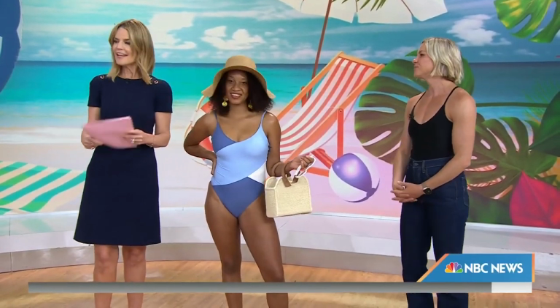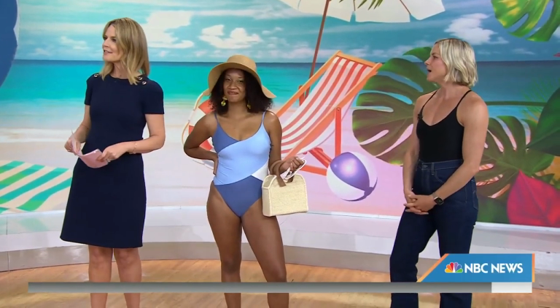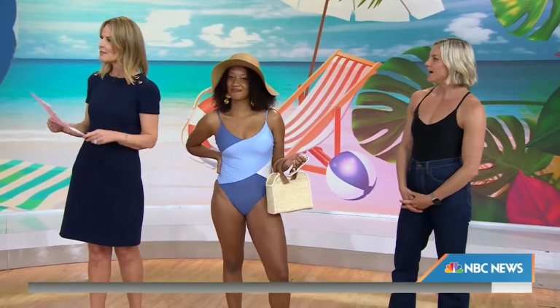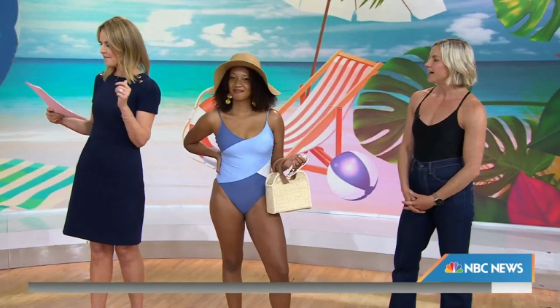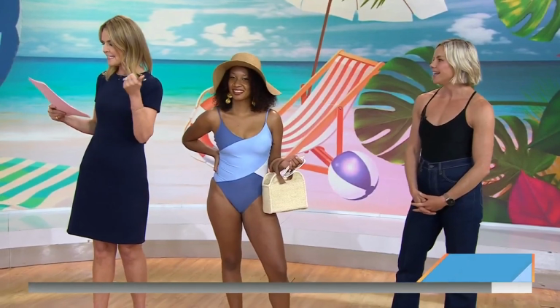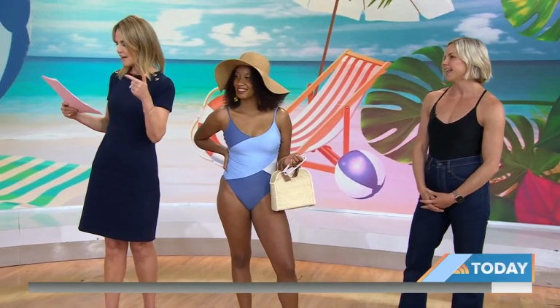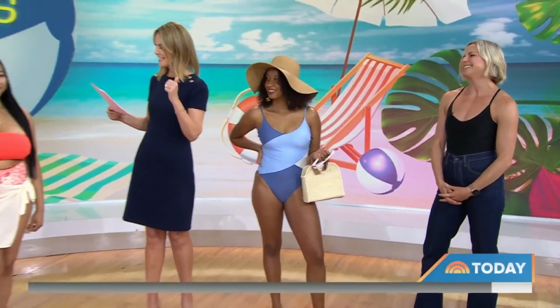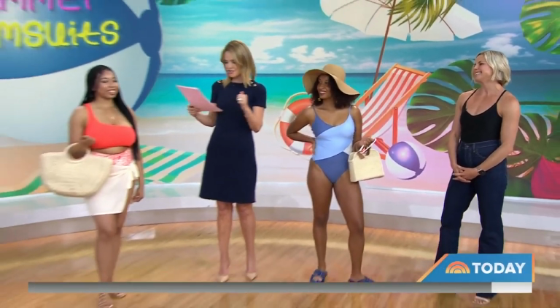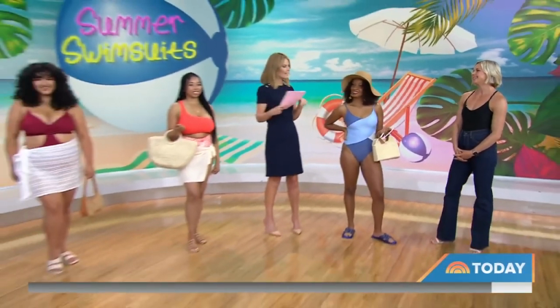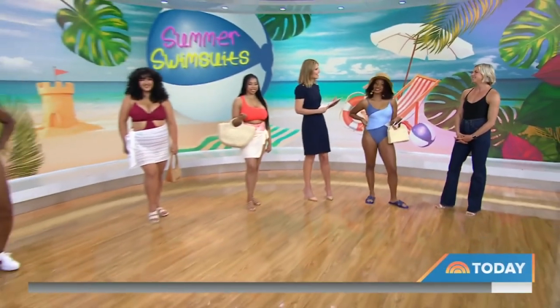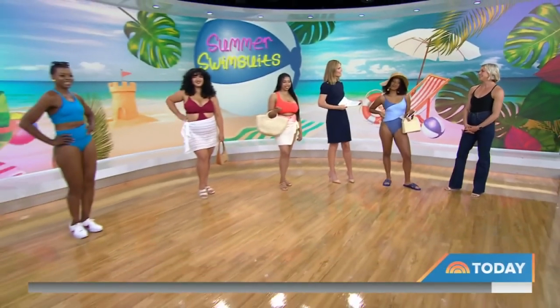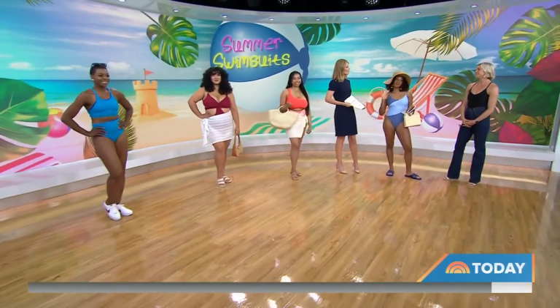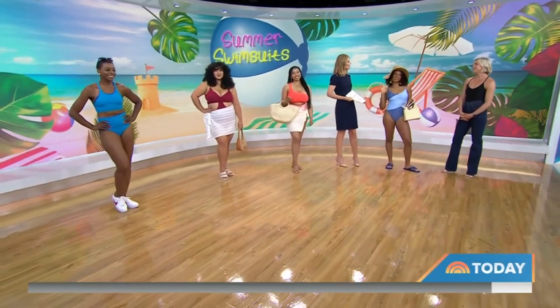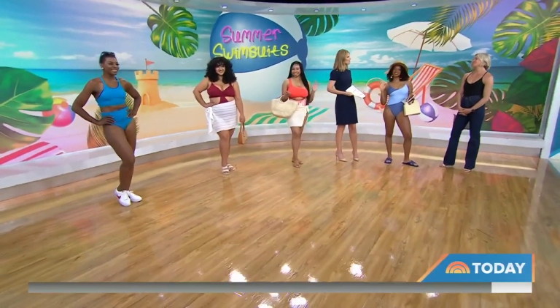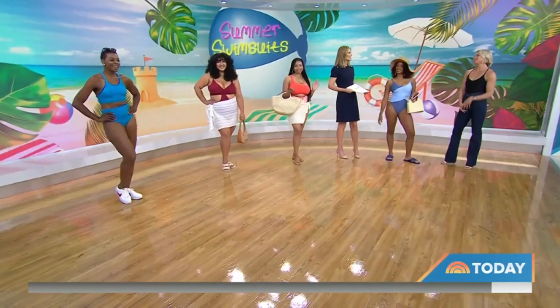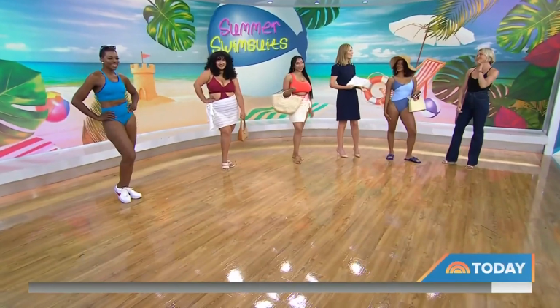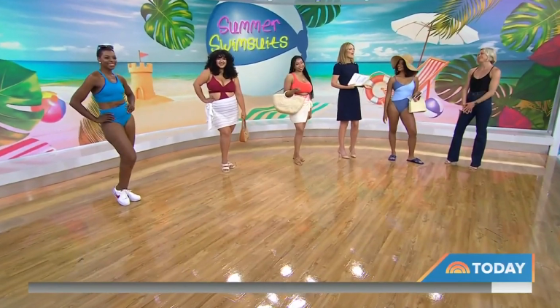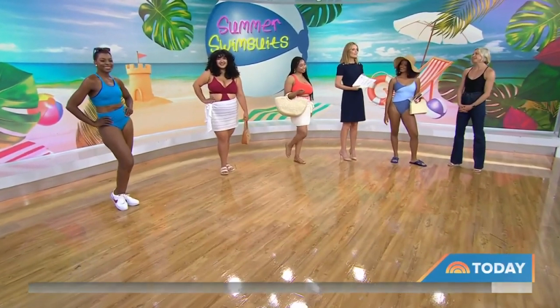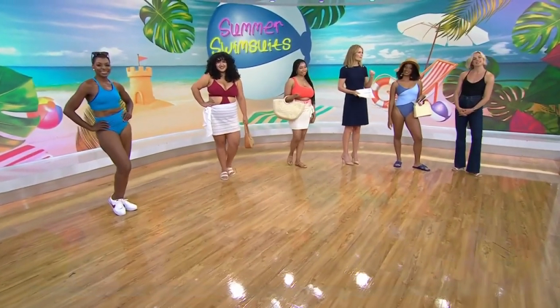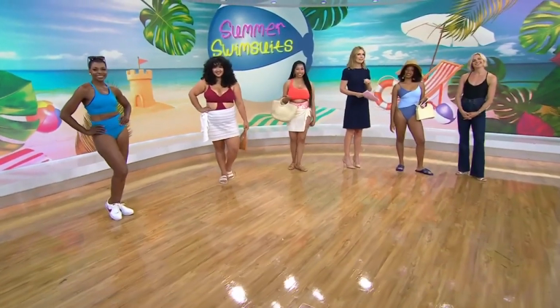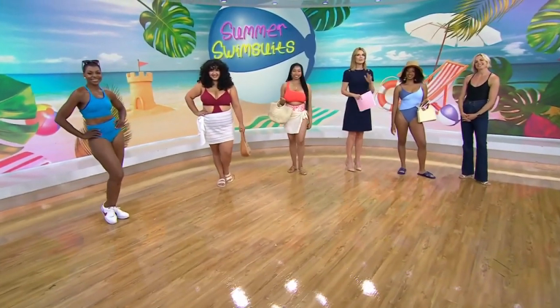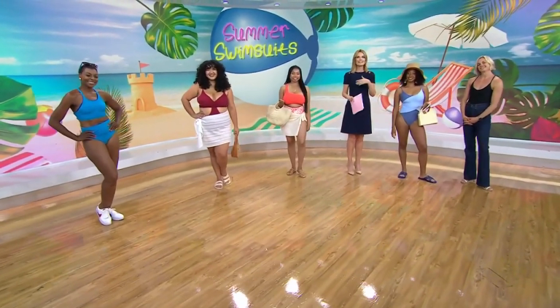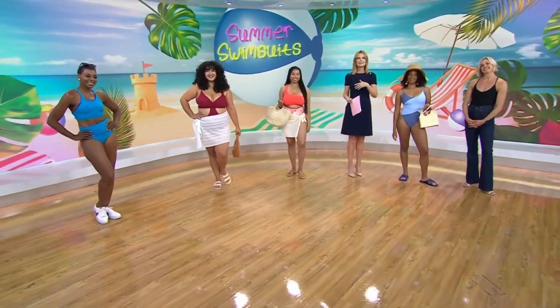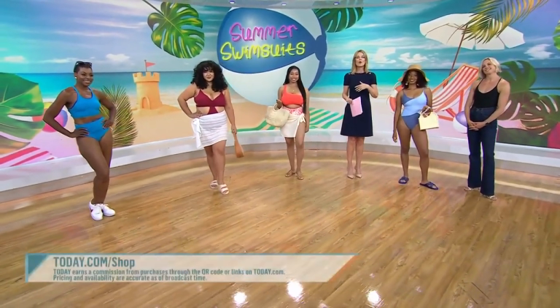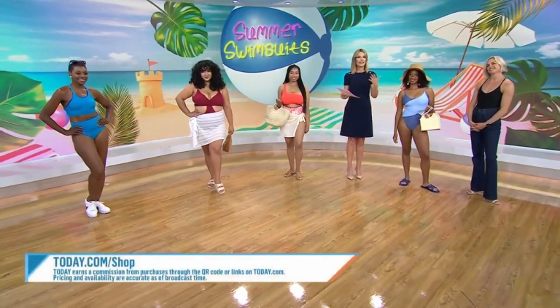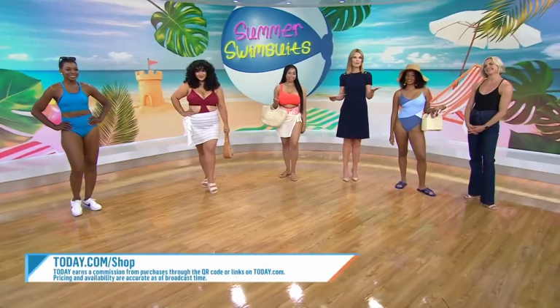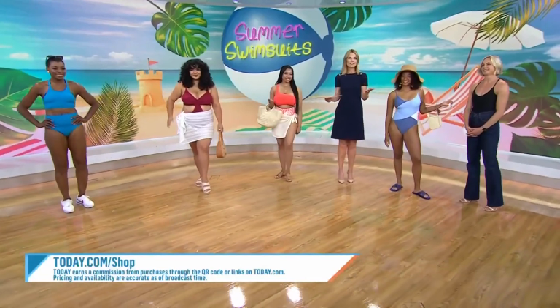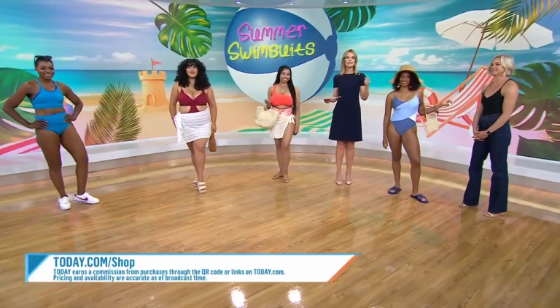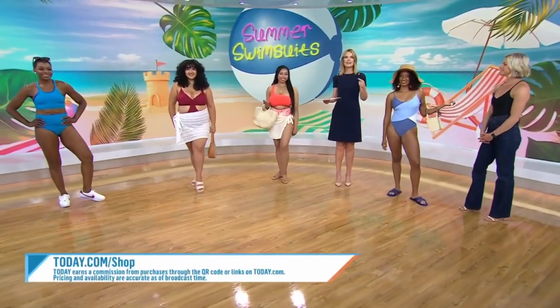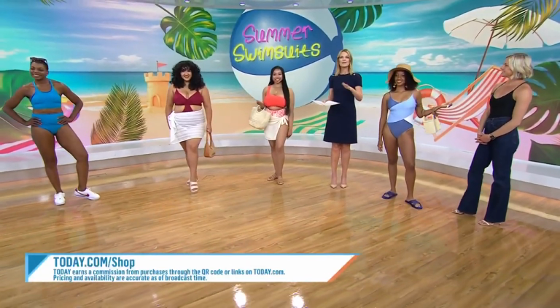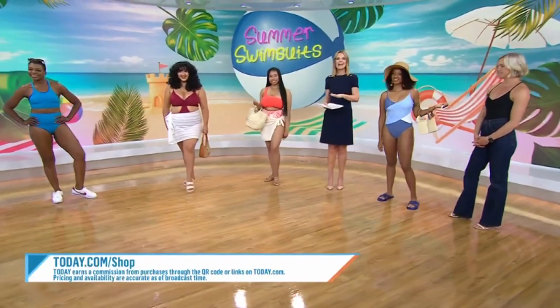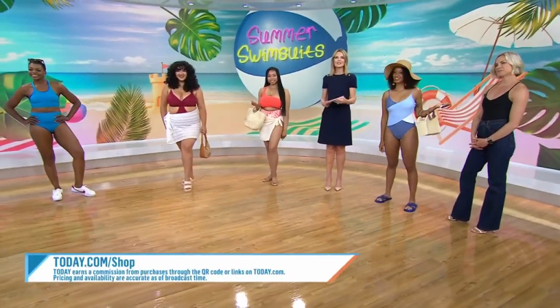All right, thank you so much. We've got Phyllis, Grace, DeAsia, and Izzy — thanks for wearing it so well. Liz Plosser from Women's Health, appreciate it. And if you want to snag these swimsuits or check out even more favorites, you can go to today.com/shop.